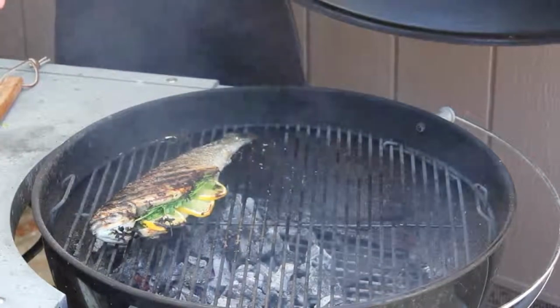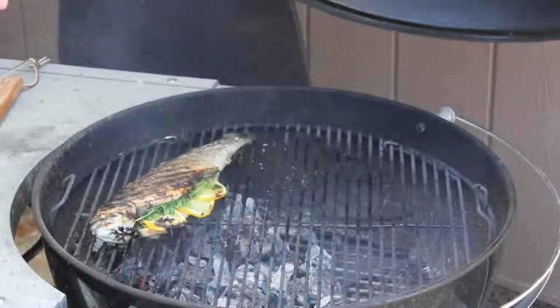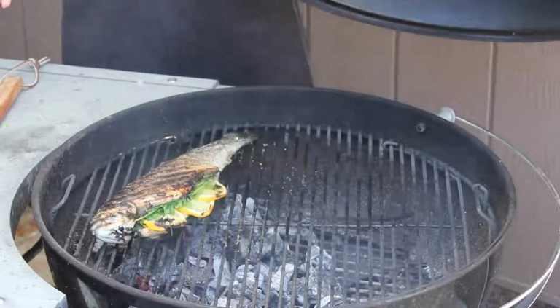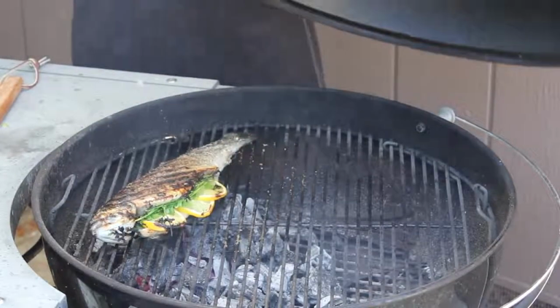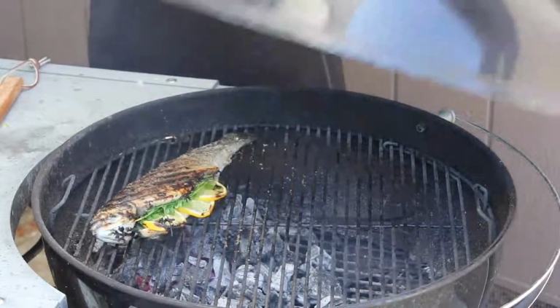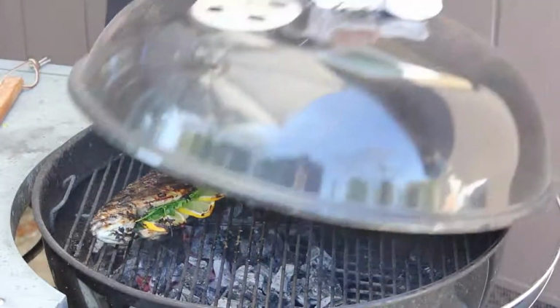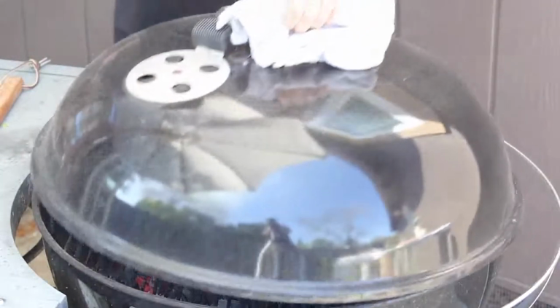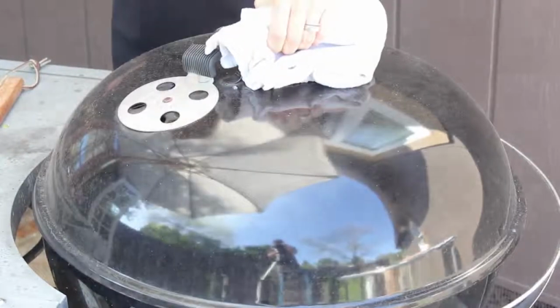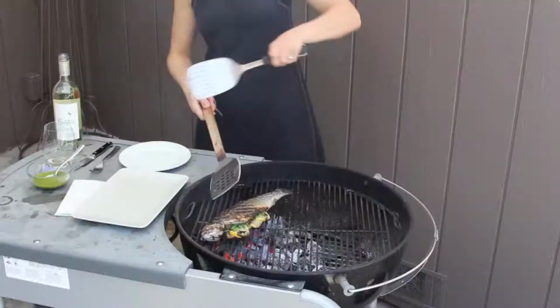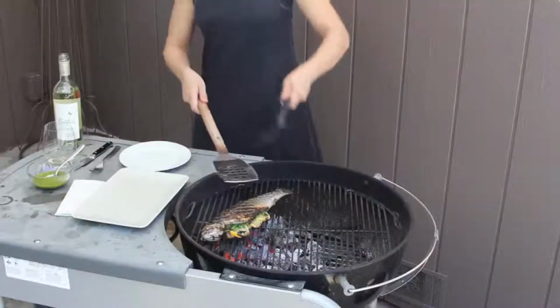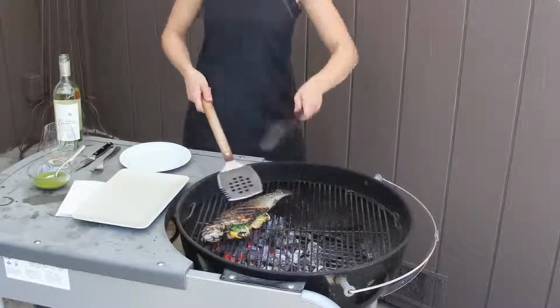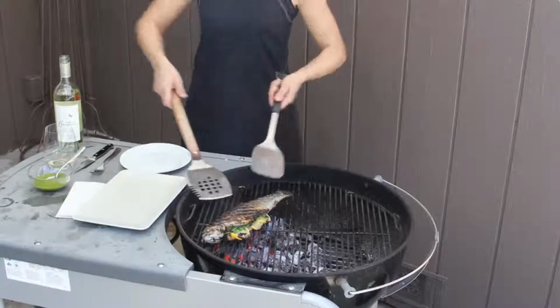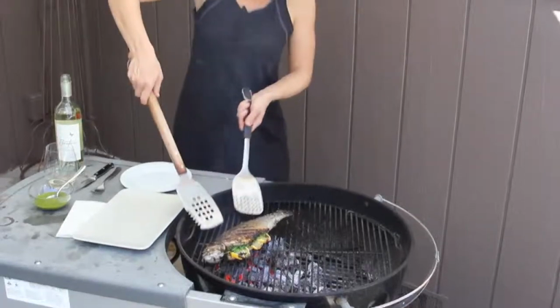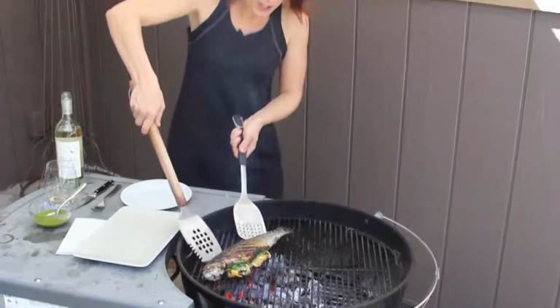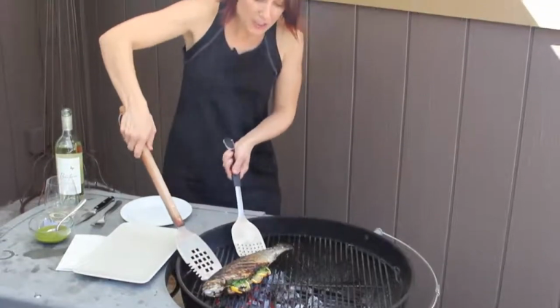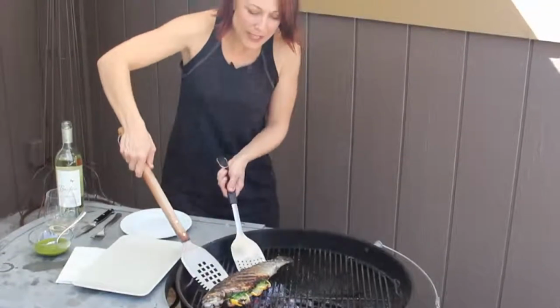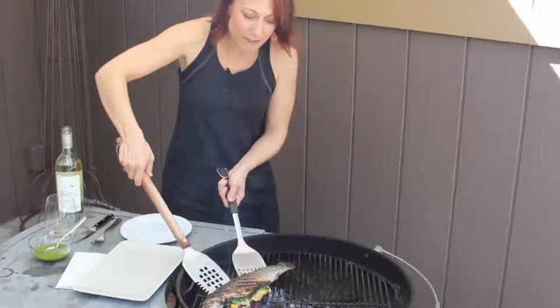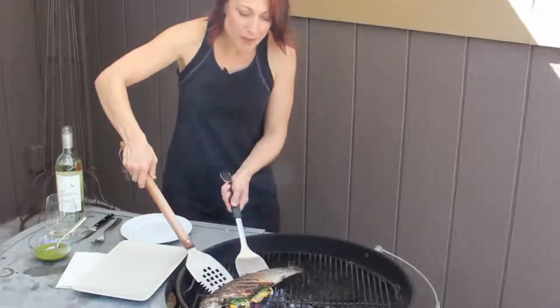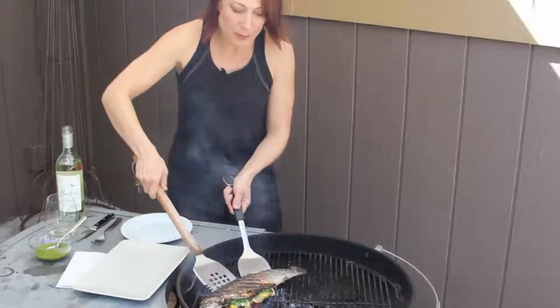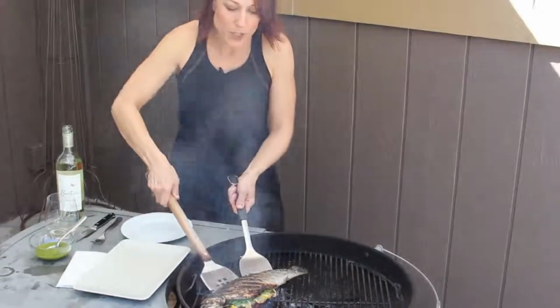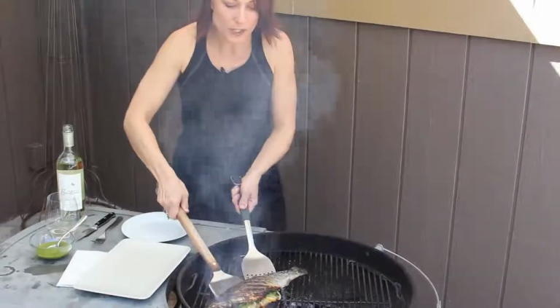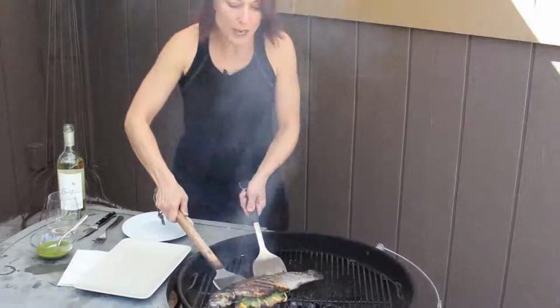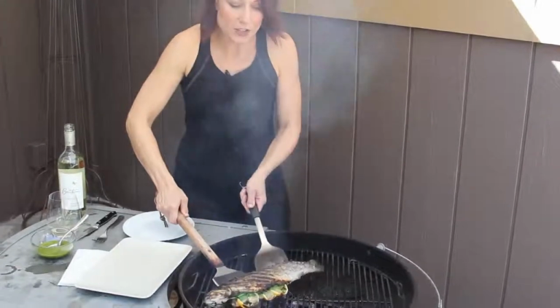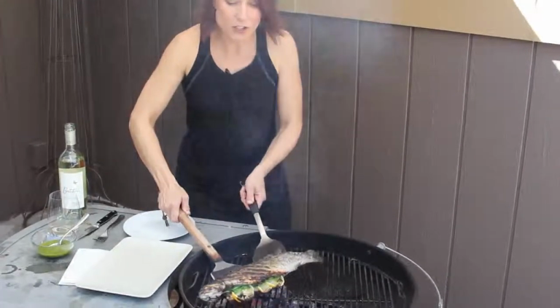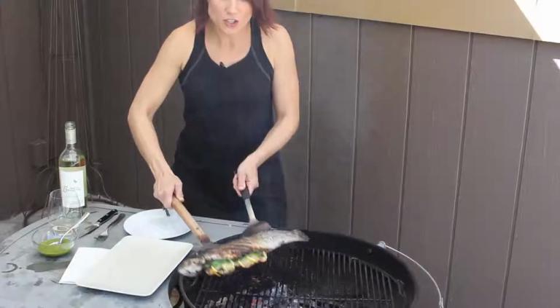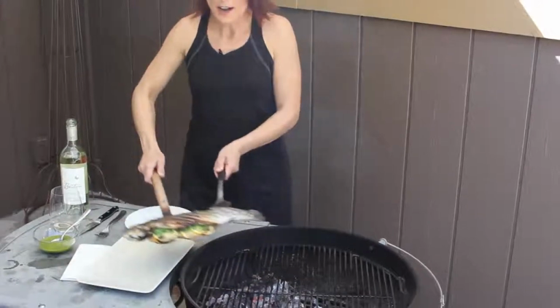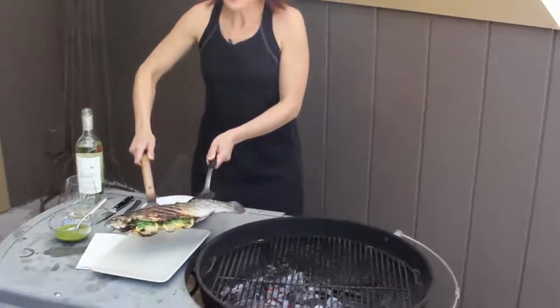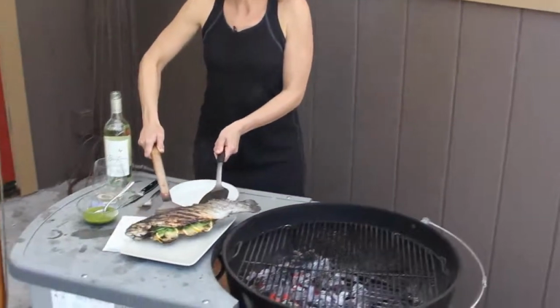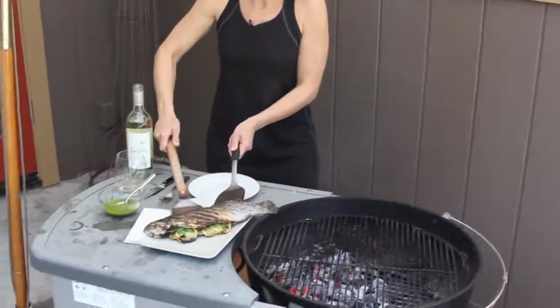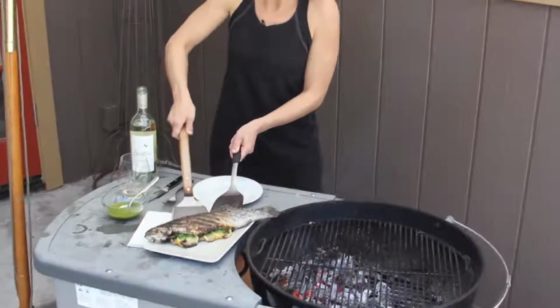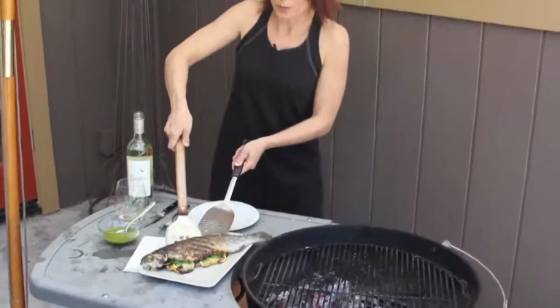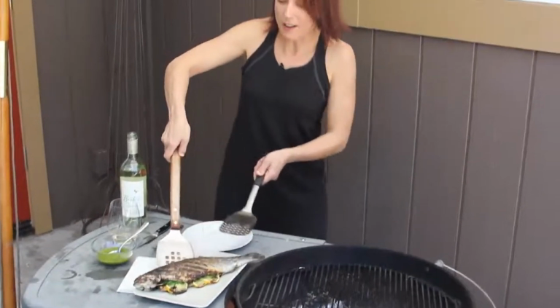When you're taking the fish off the grill, you're doing it opposite of when you were flipping it over the backbone. This time, you're actually going to be going in from the backbone. So you want to get your spatulas under the fish and then just transfer it to your platter.